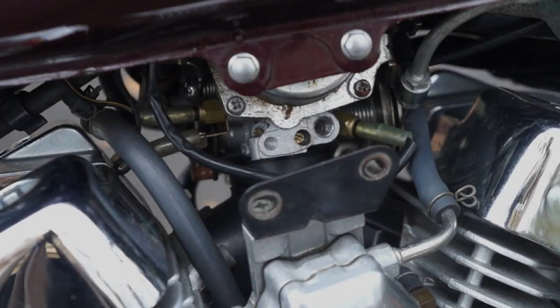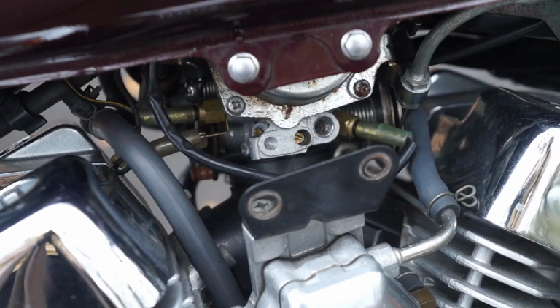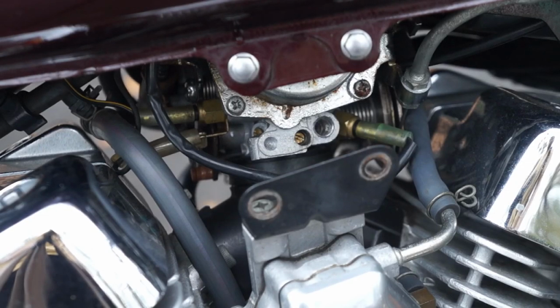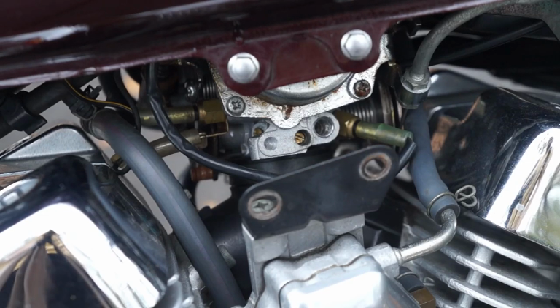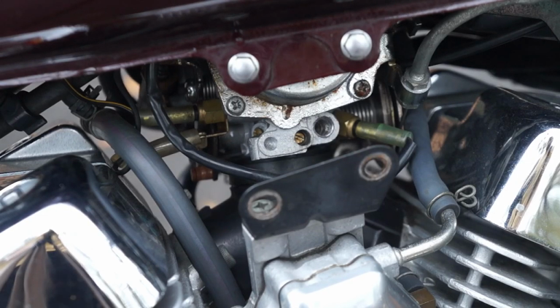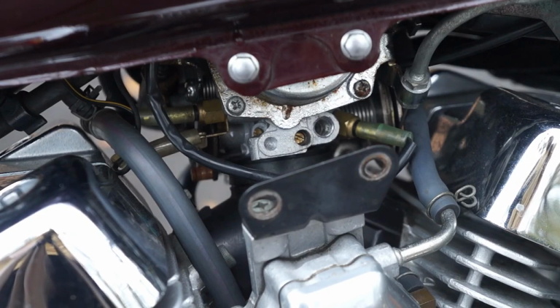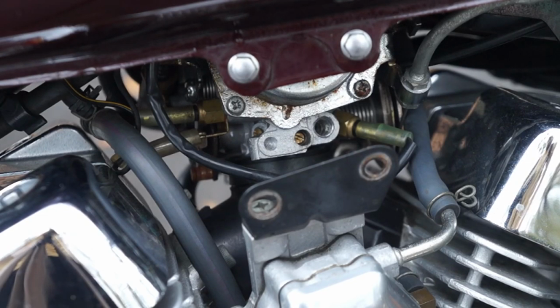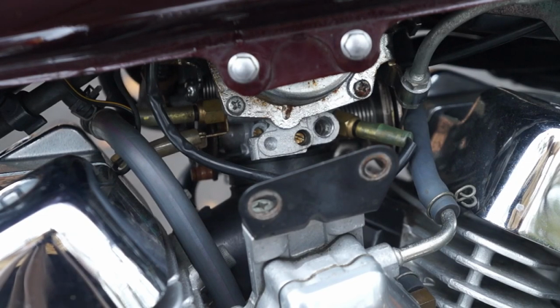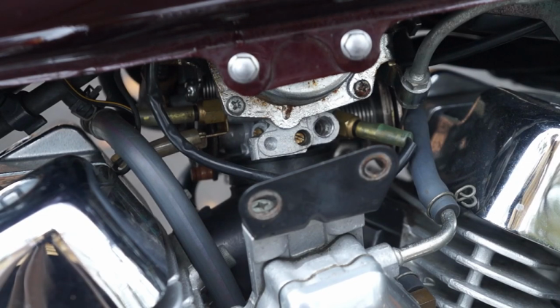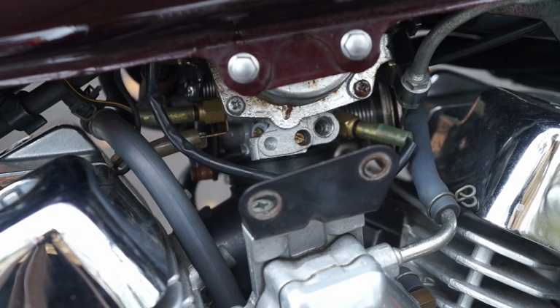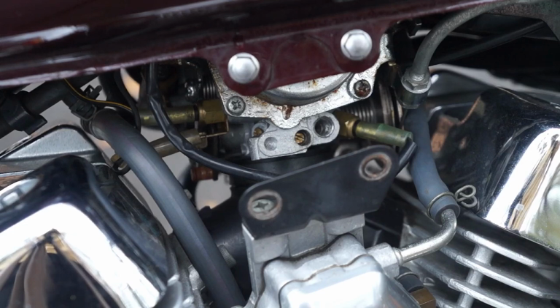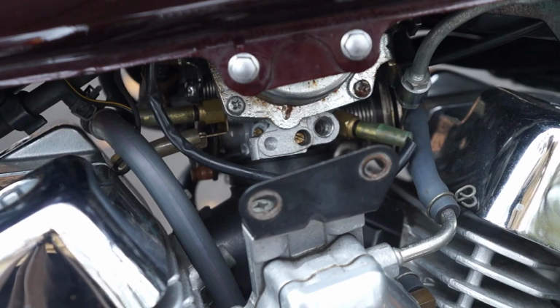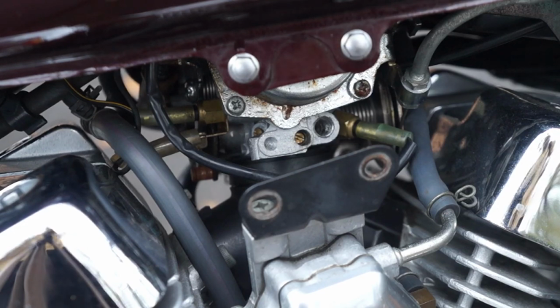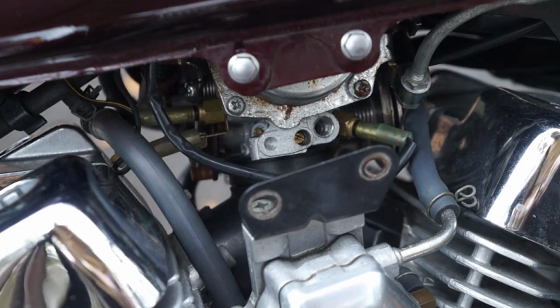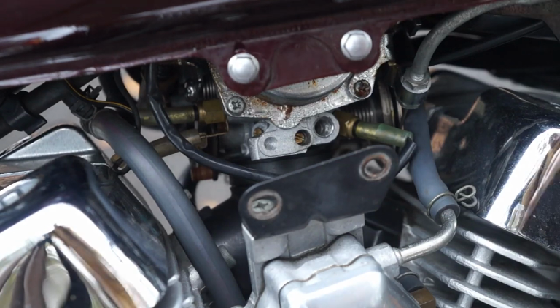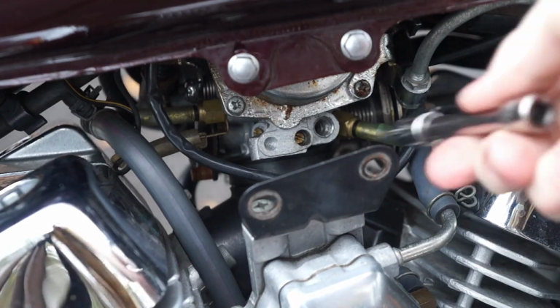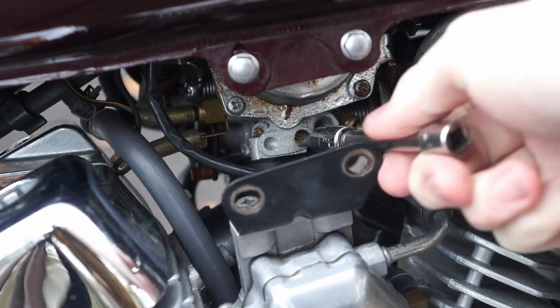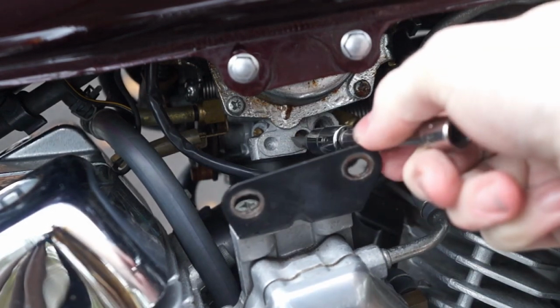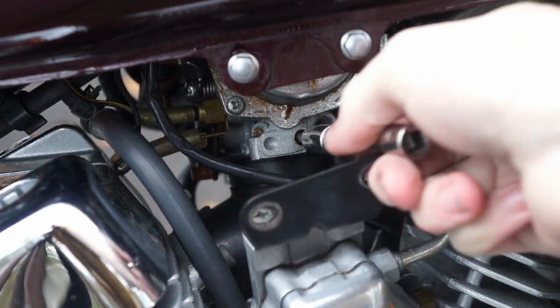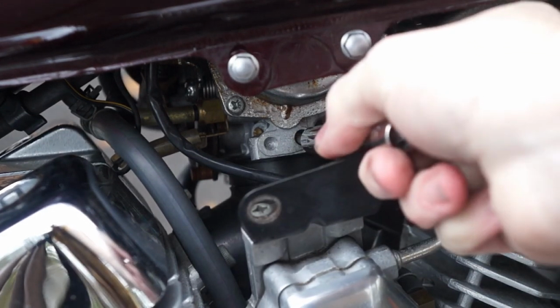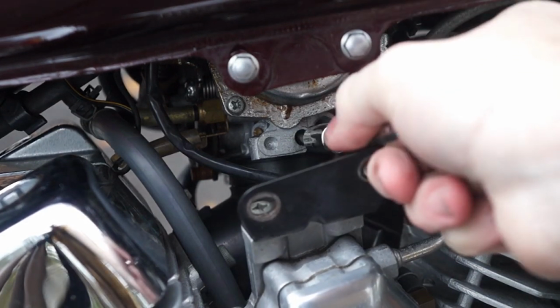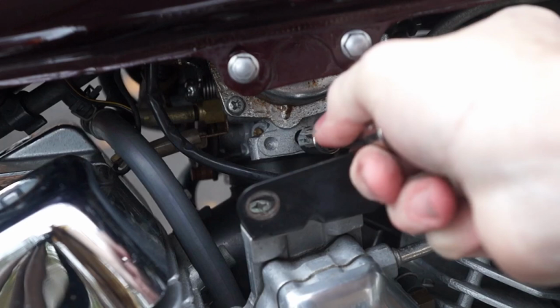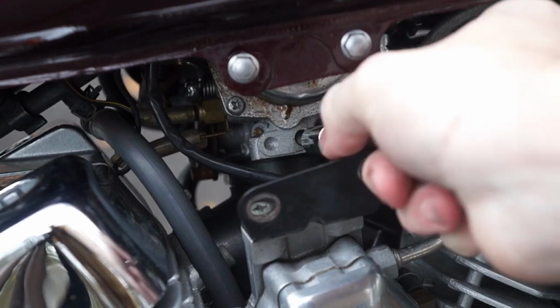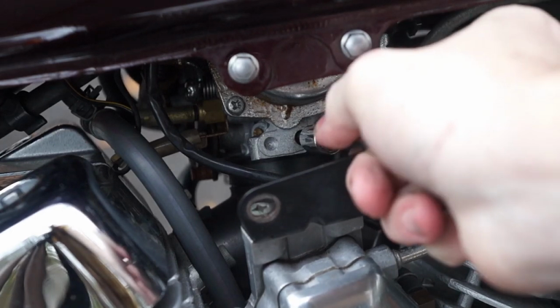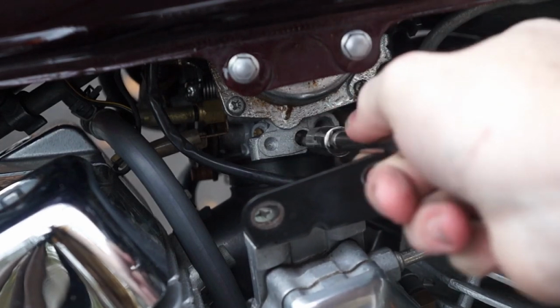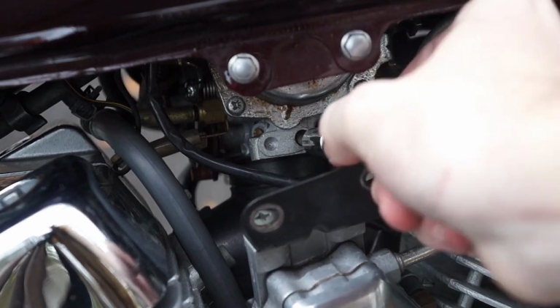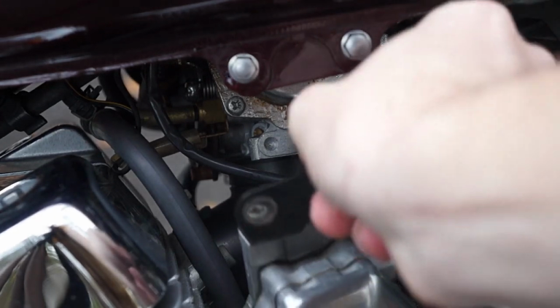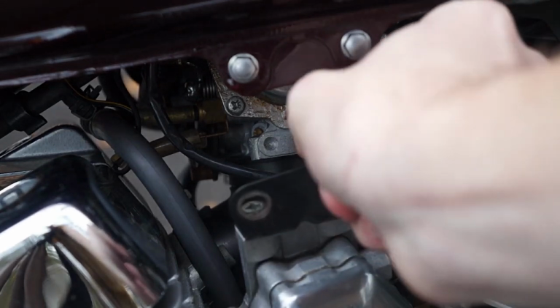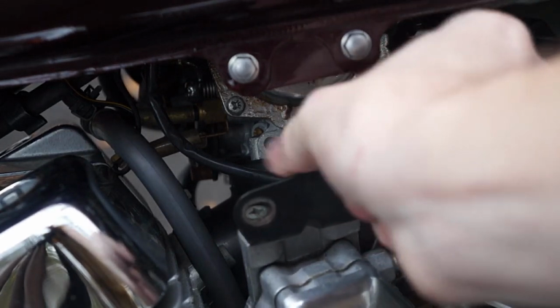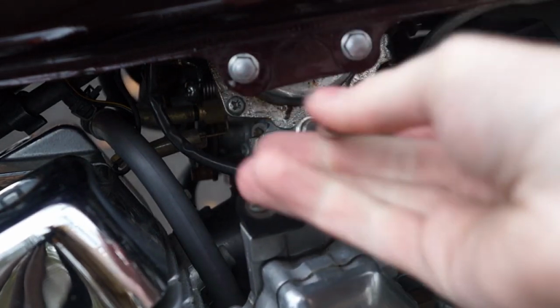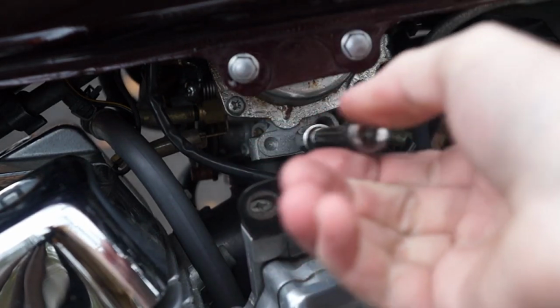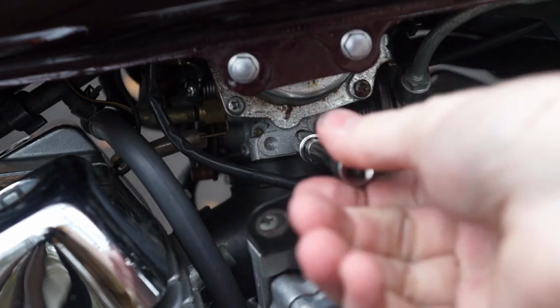Now that the bike is up to temperature, we need to adjust our idle air mixture. We'll do that by adjusting this screw on the right side of the carburetor right below the slide. It's a small flat head screw.